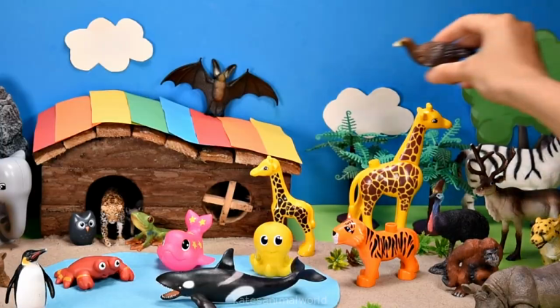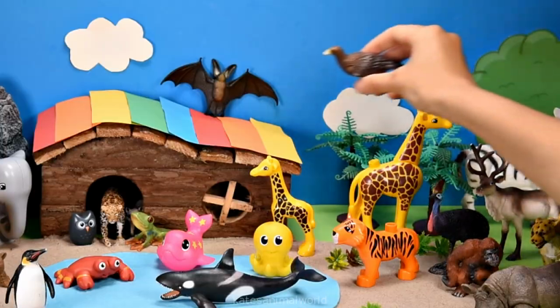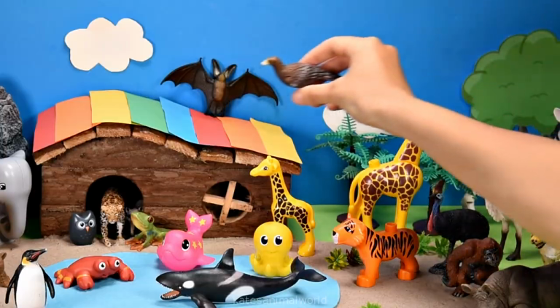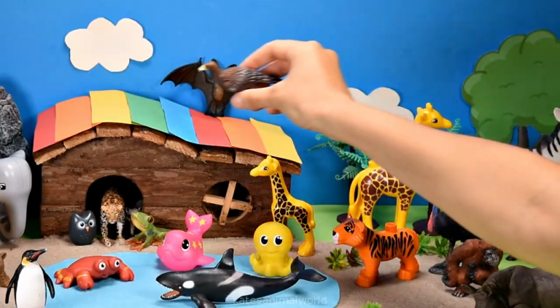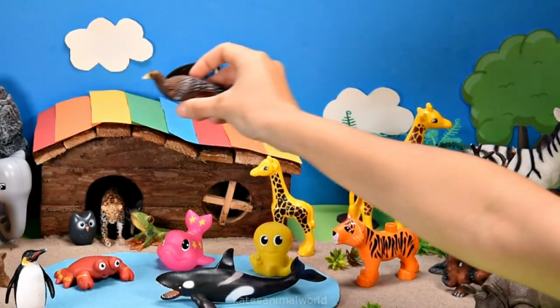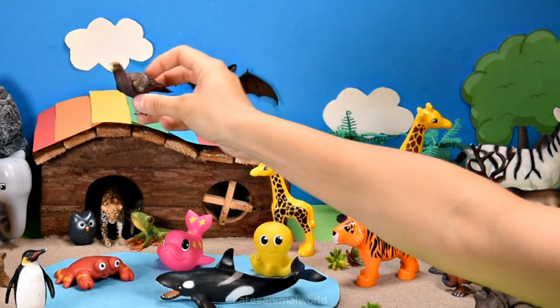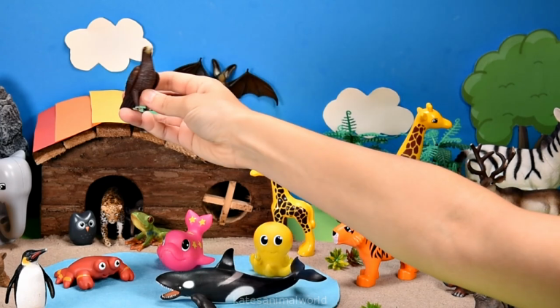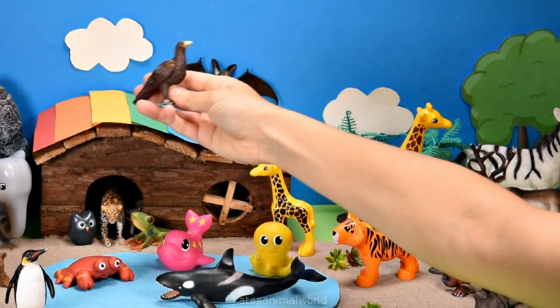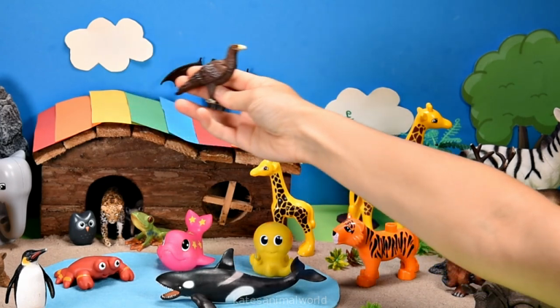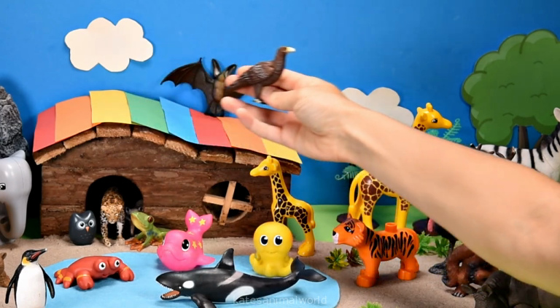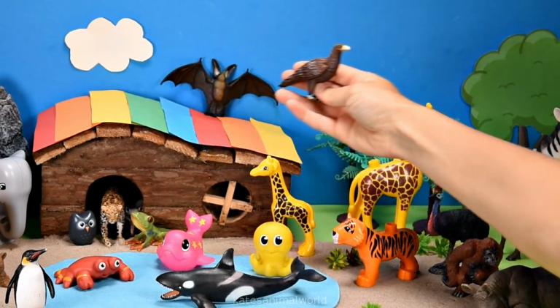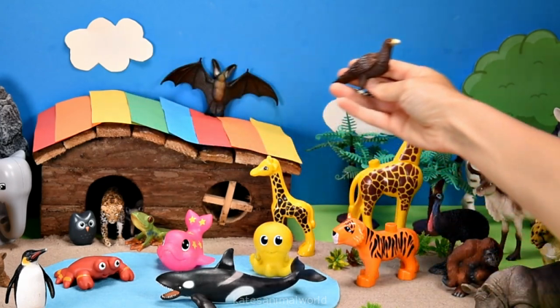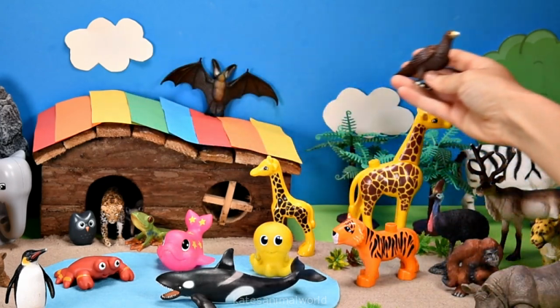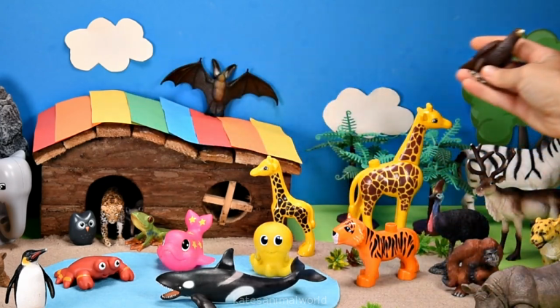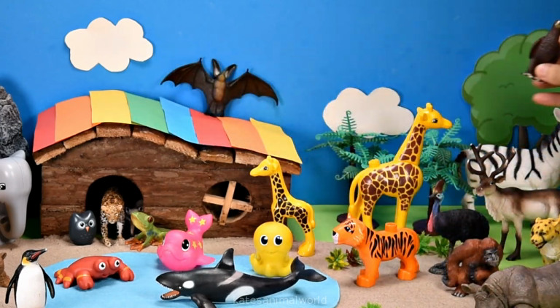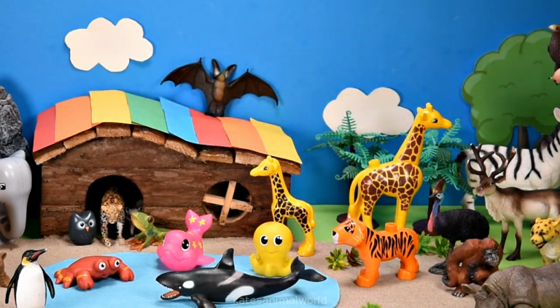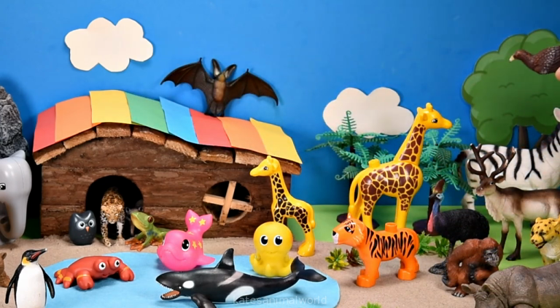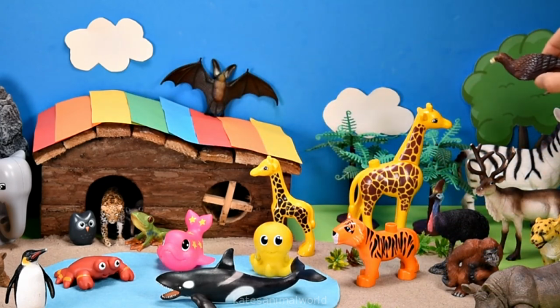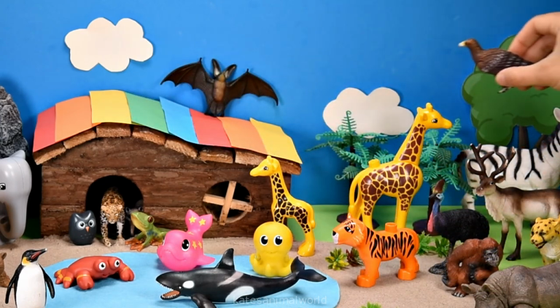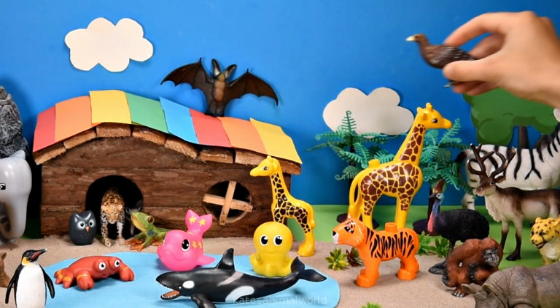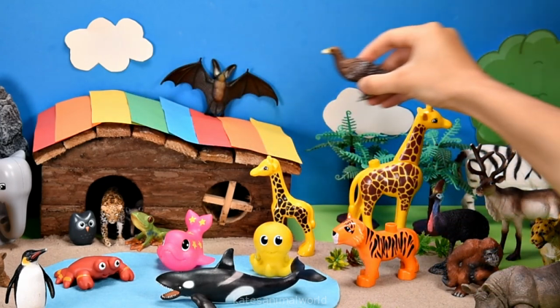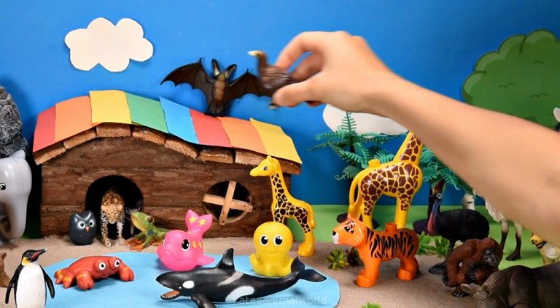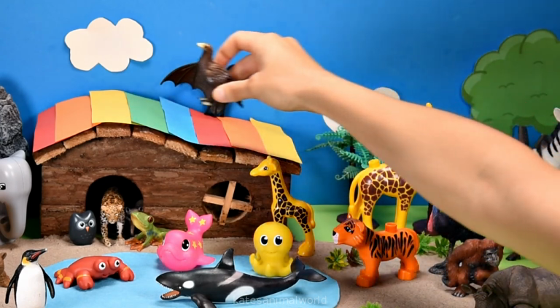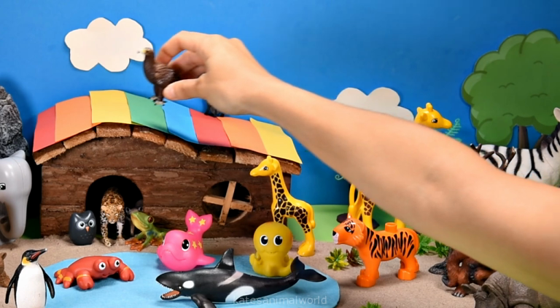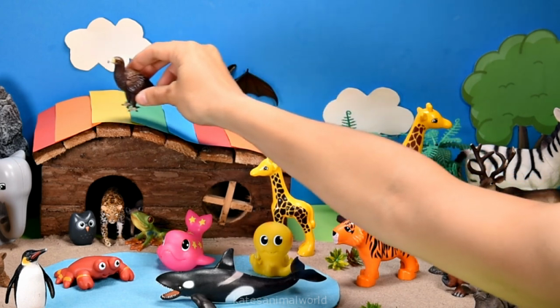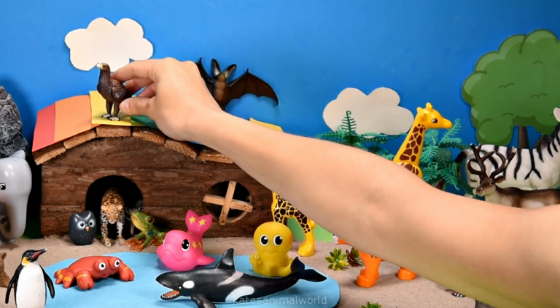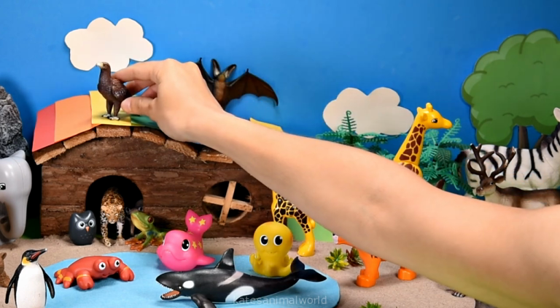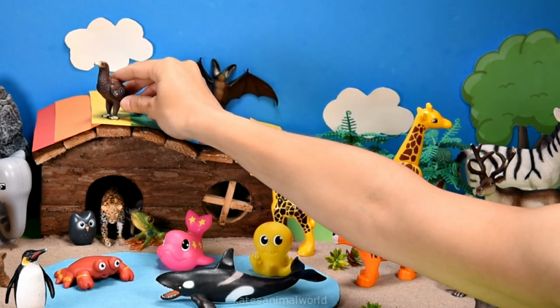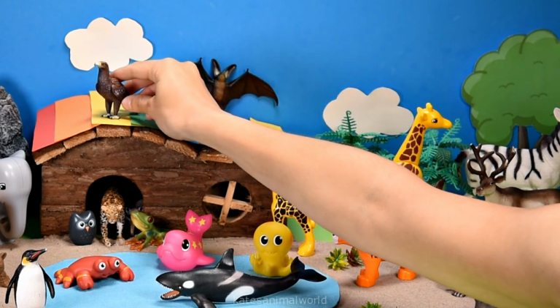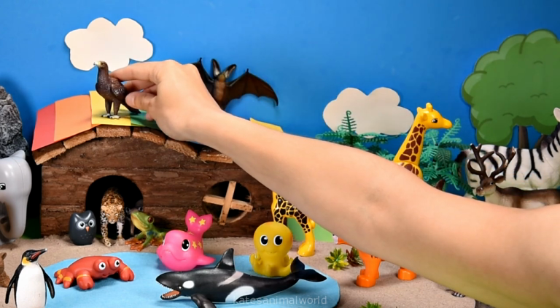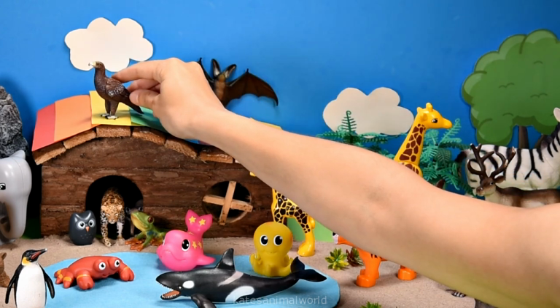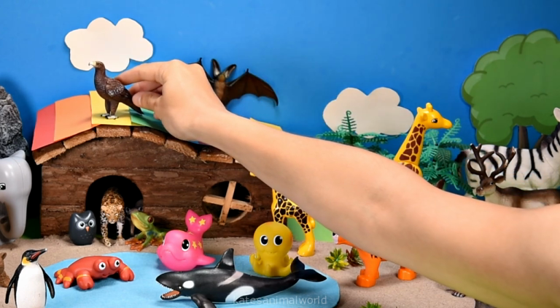Who's this flying in? It's a bird — it's an eagle! Nice landing.